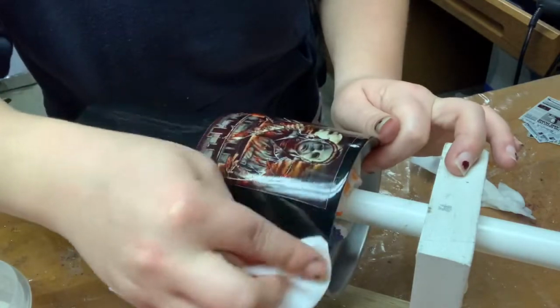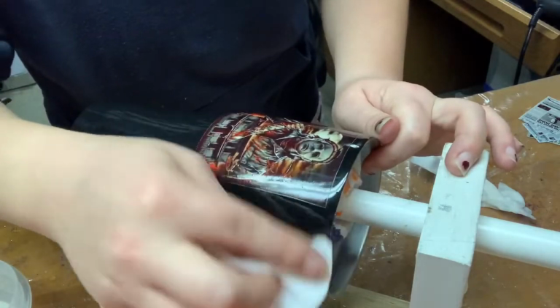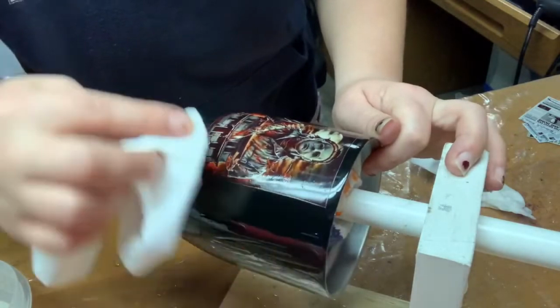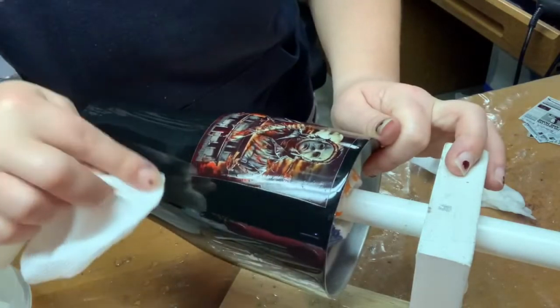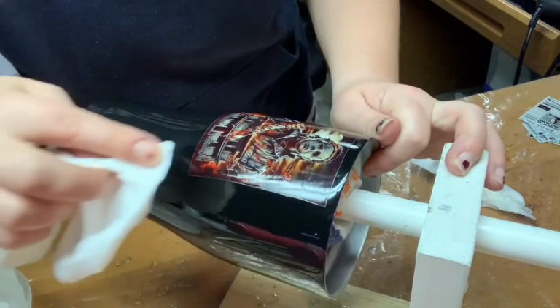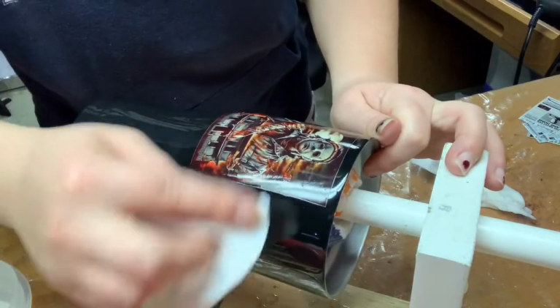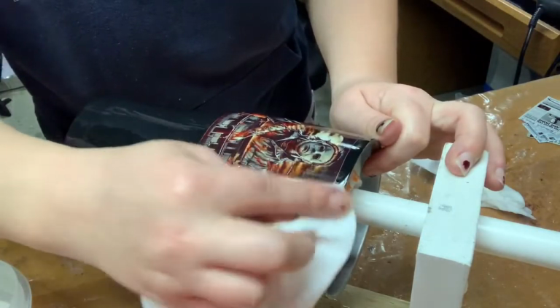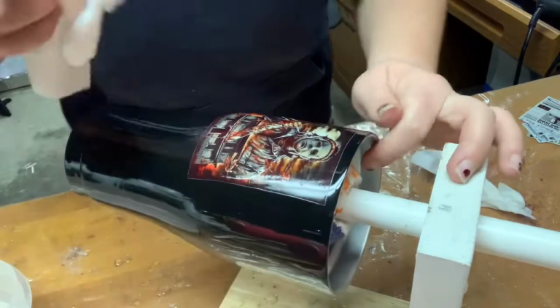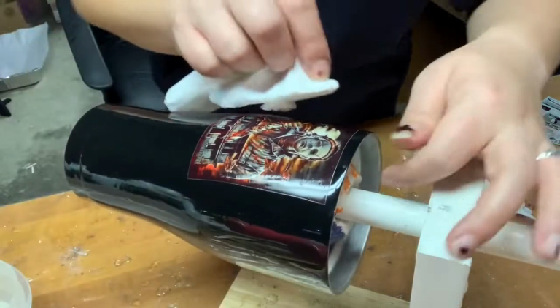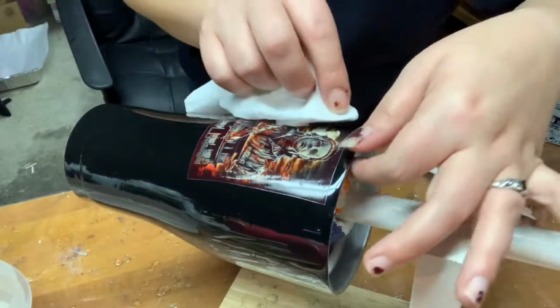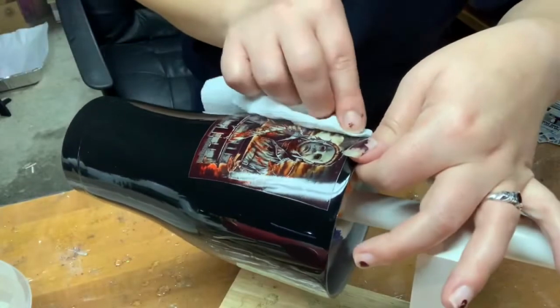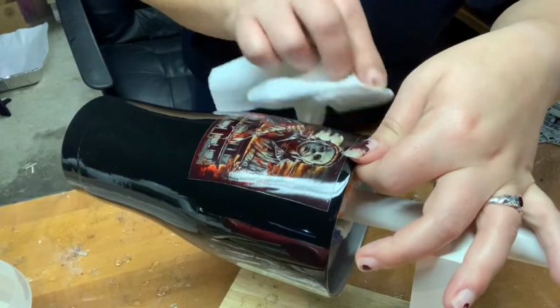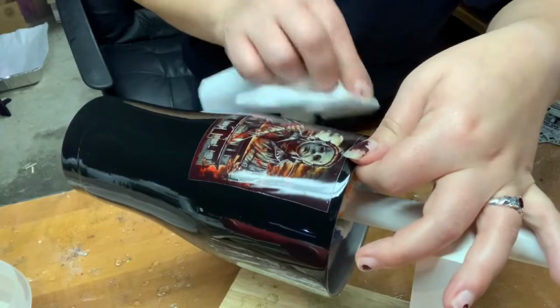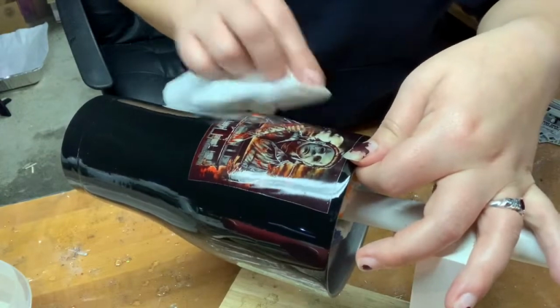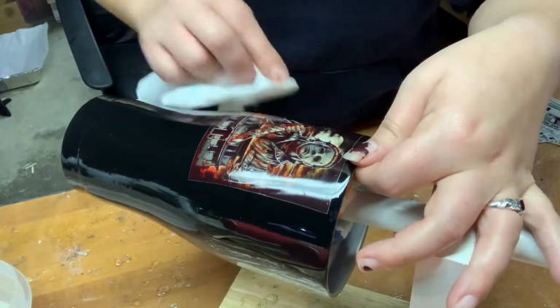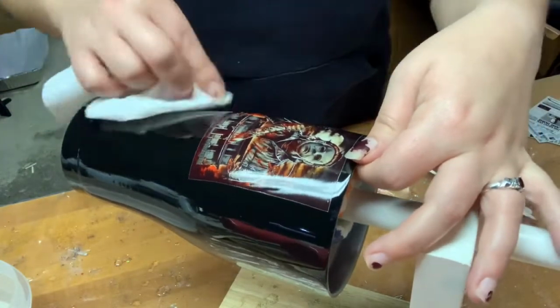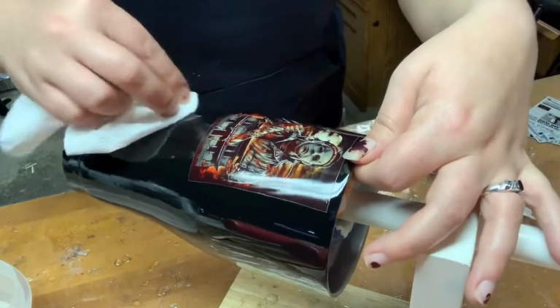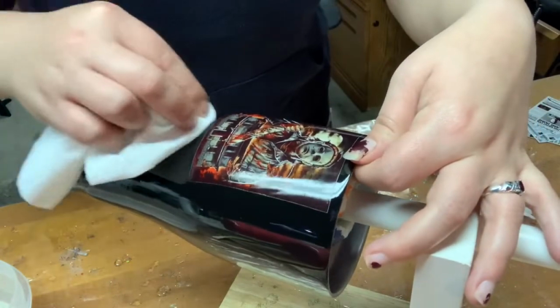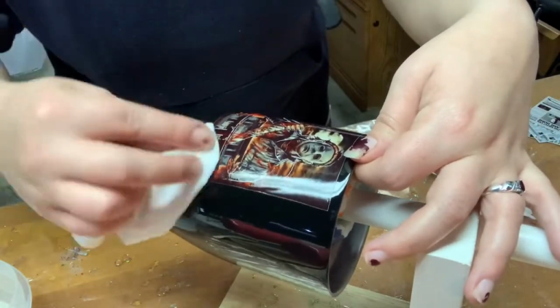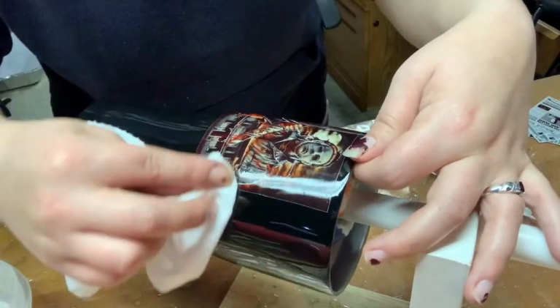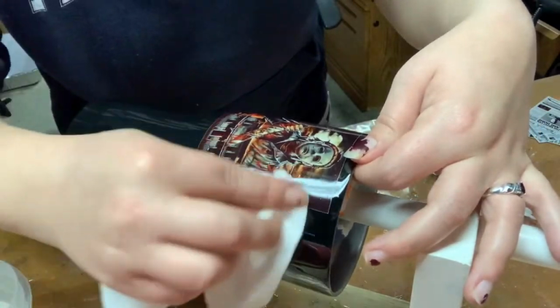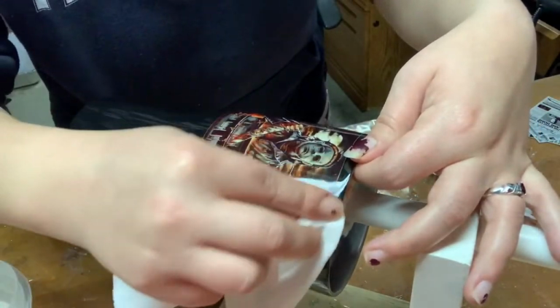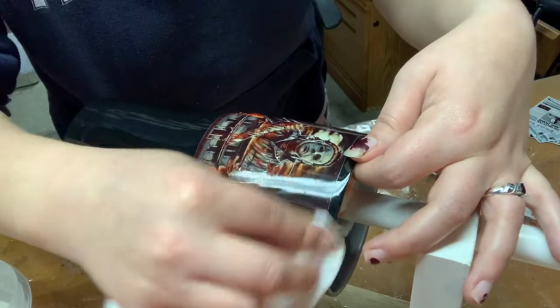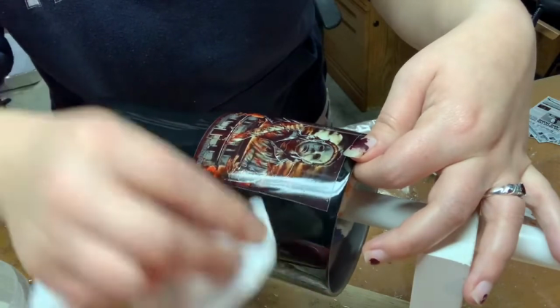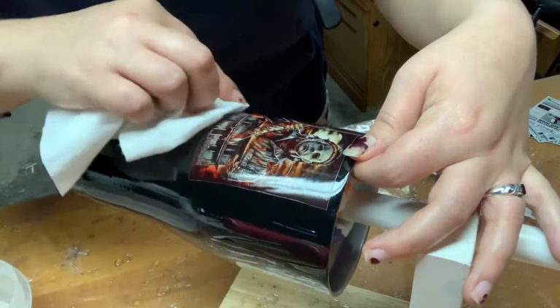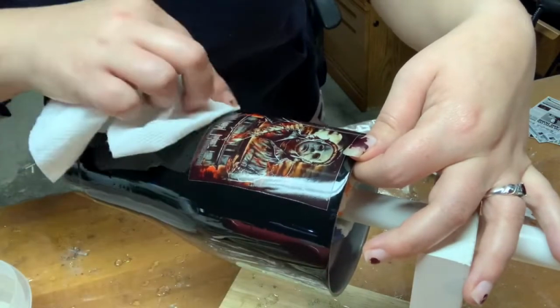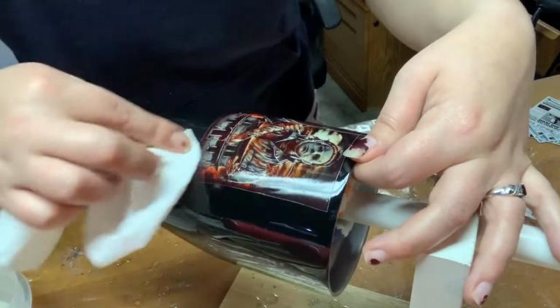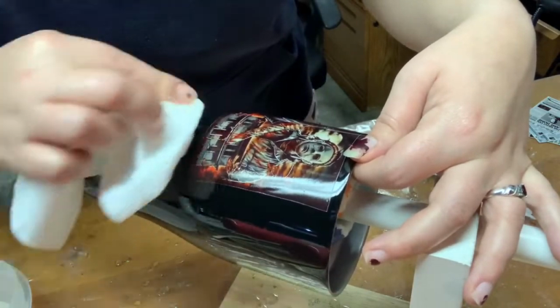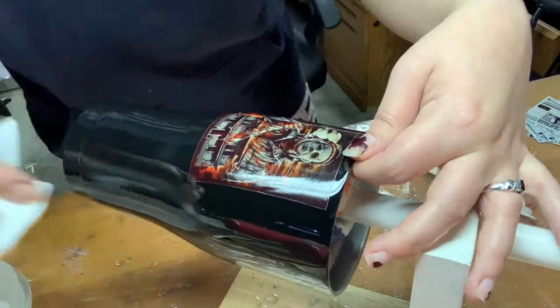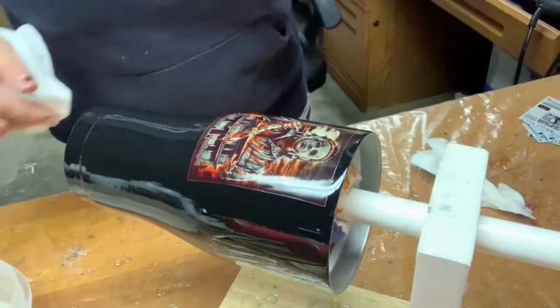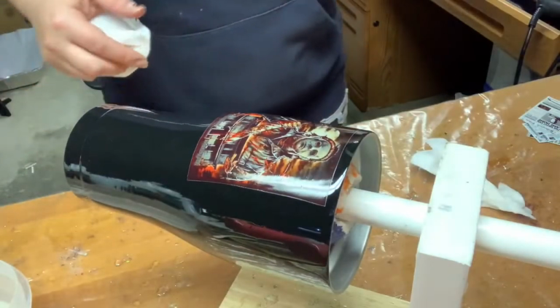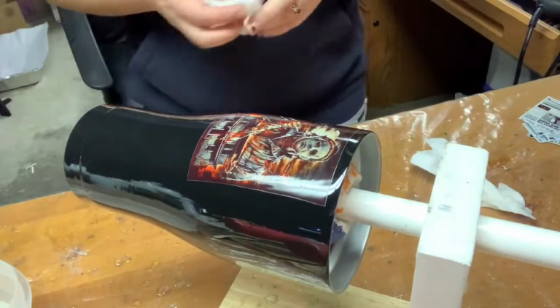Now because I'm doing this on a dark cup, it's best to use the white water slide, because if you use clear, you're not going to see the design. There's one done.